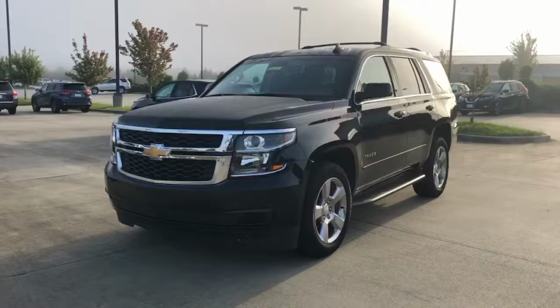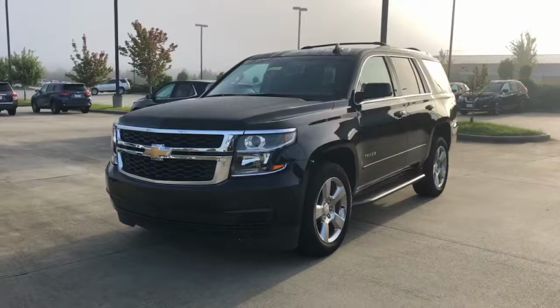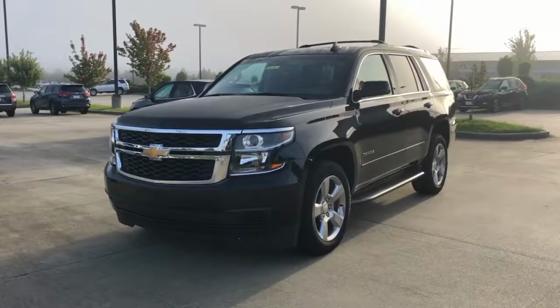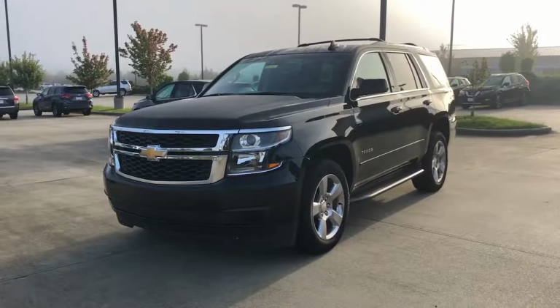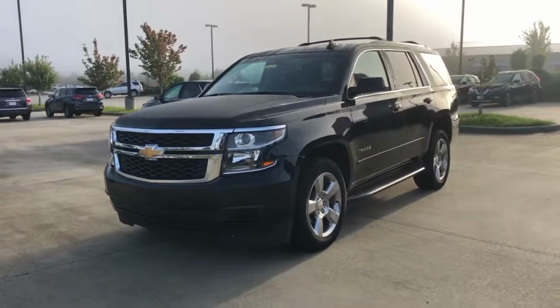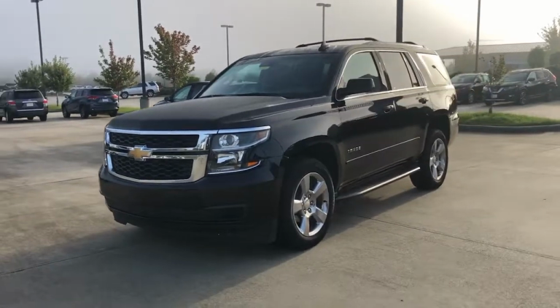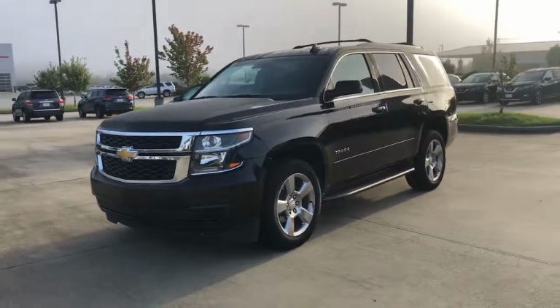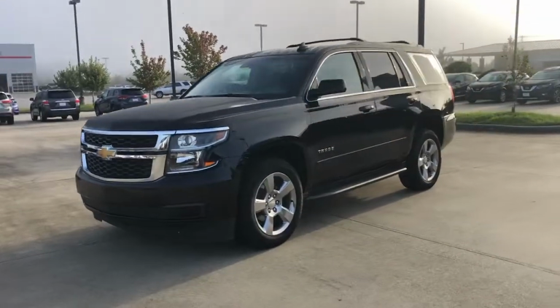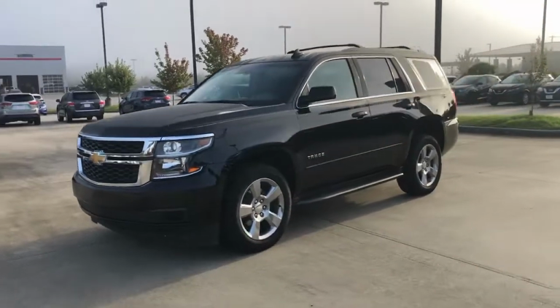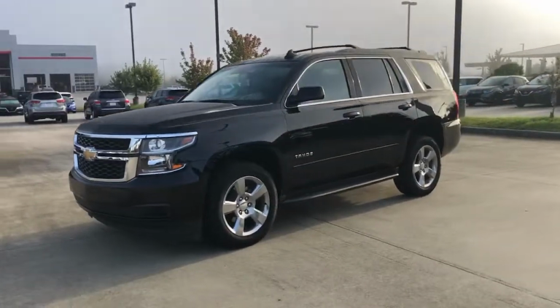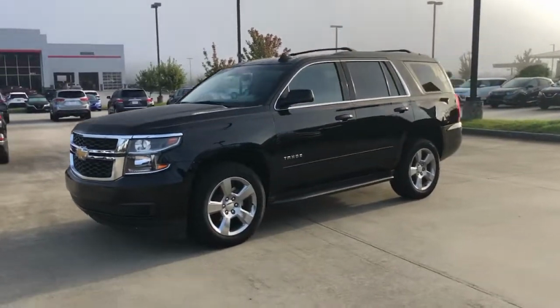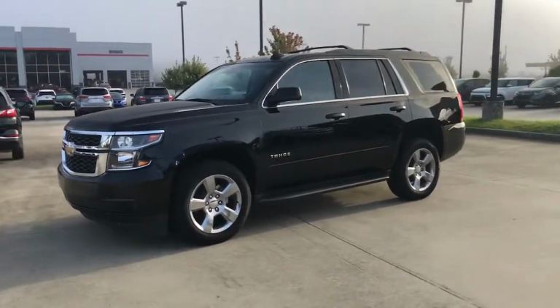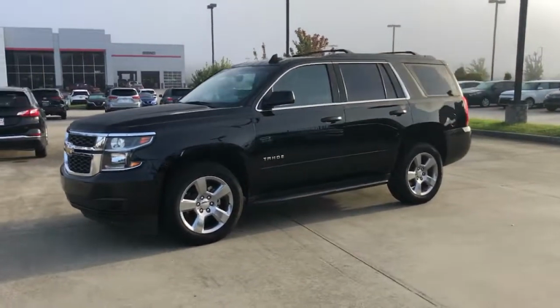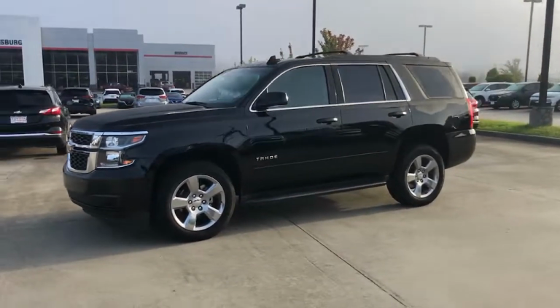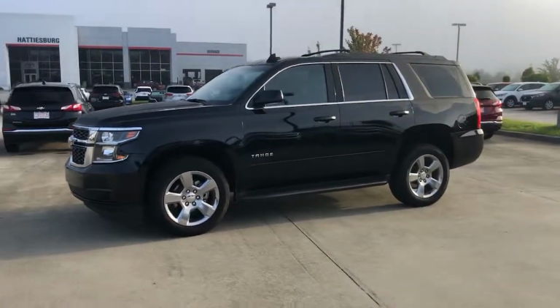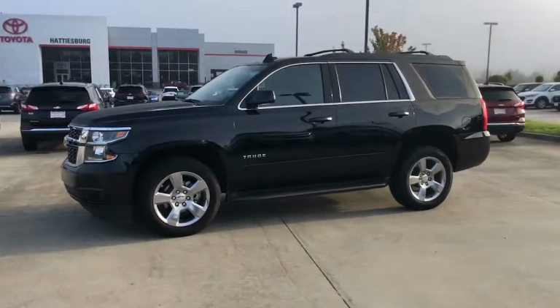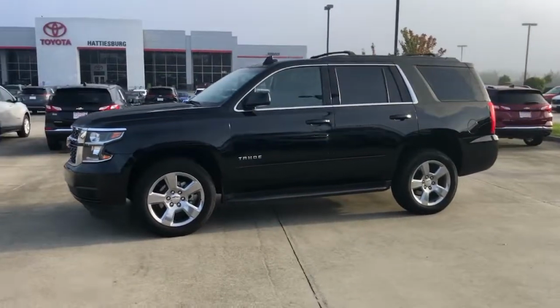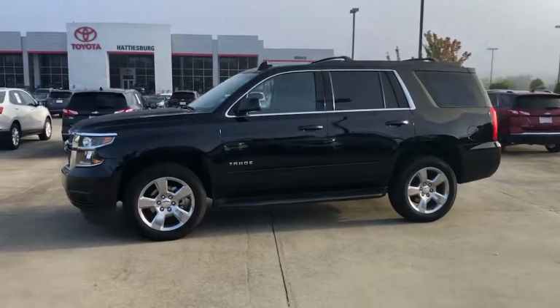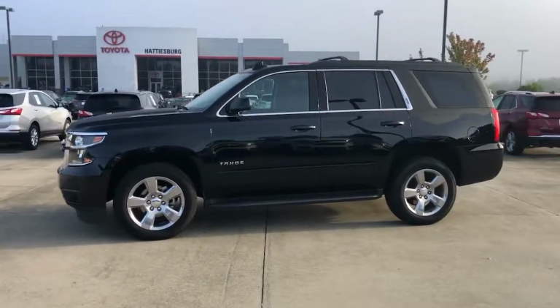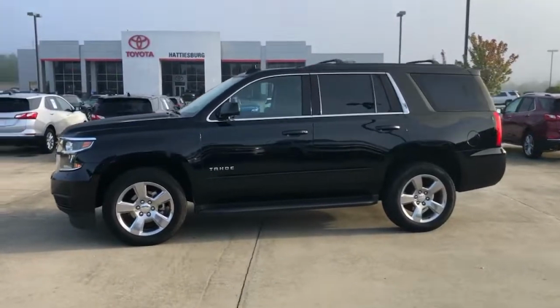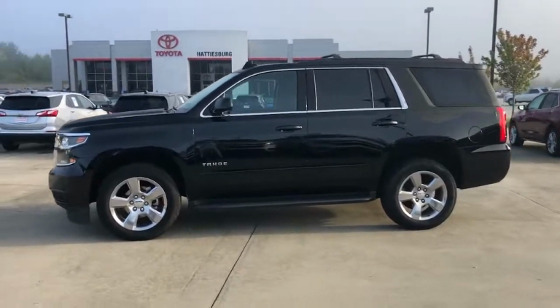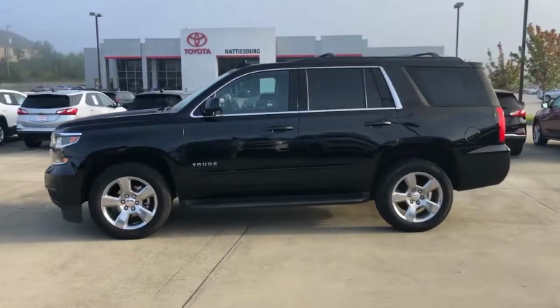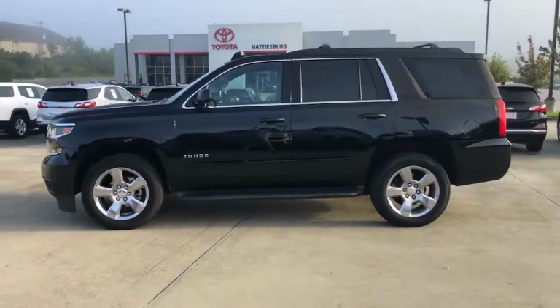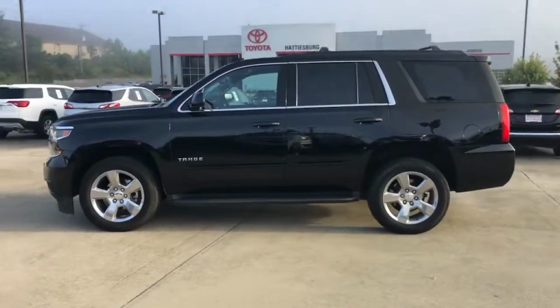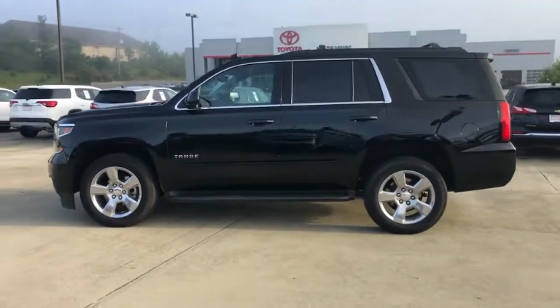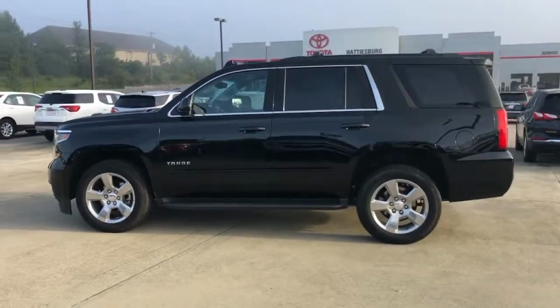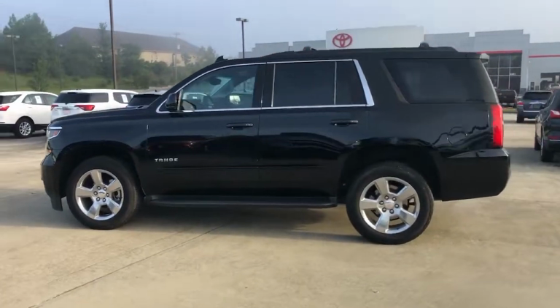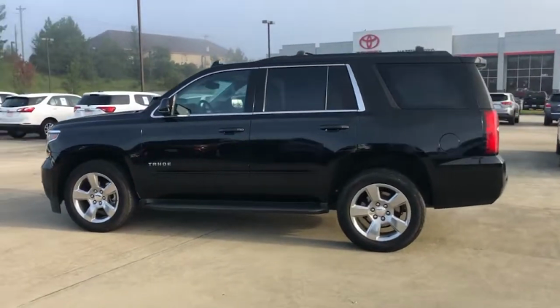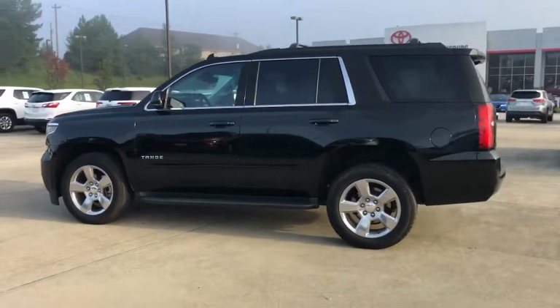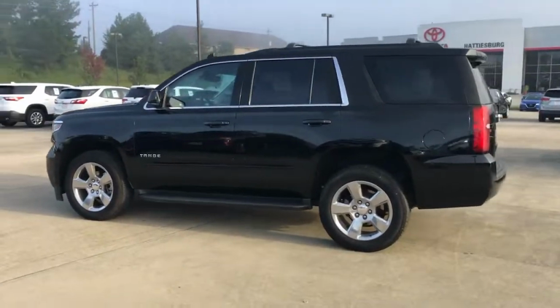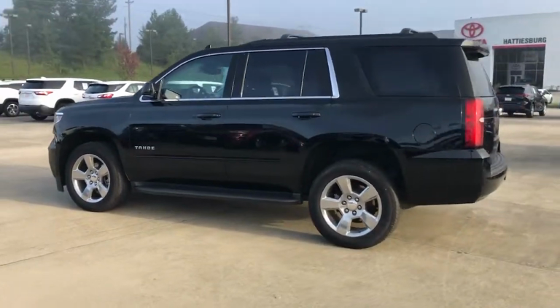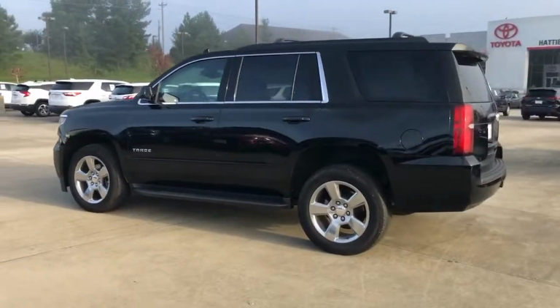You just found the 2018 Chevrolet Tahoe. This vehicle still has fewer than 60,000 miles on the clock, so it won't last long.